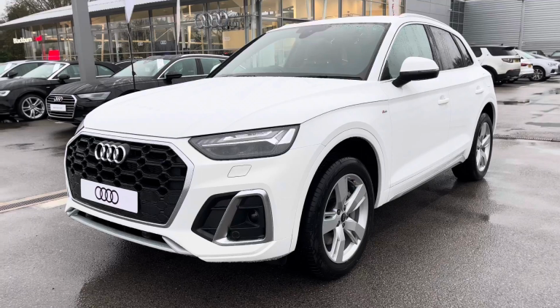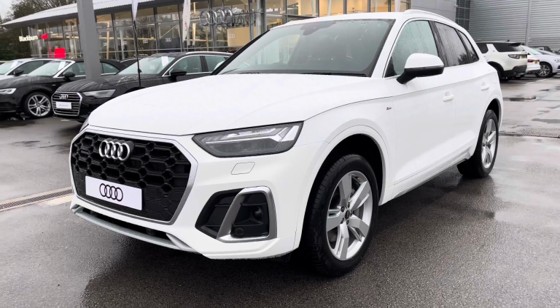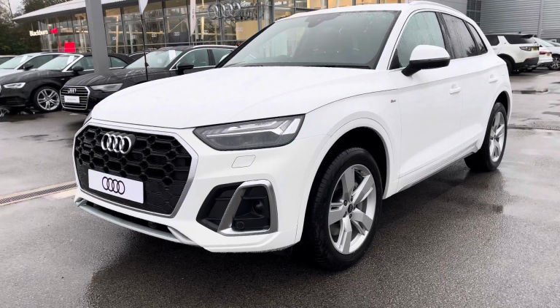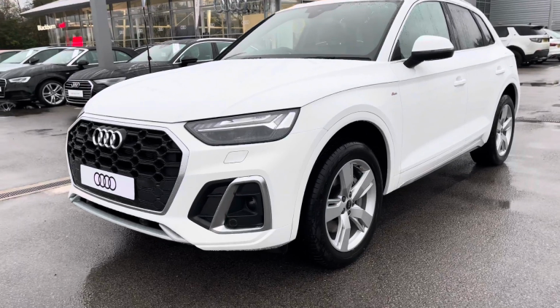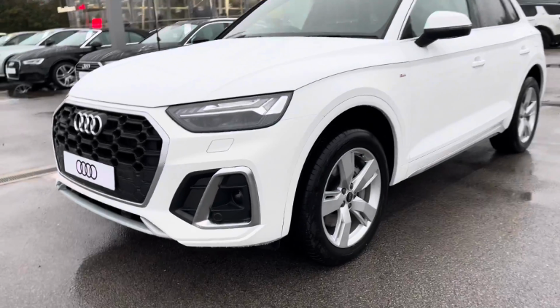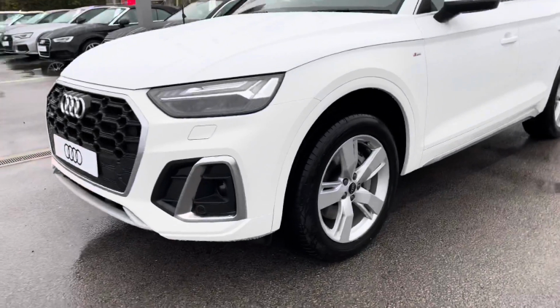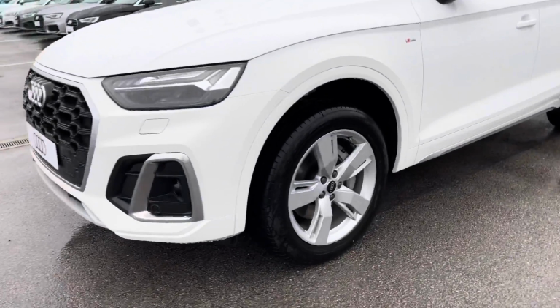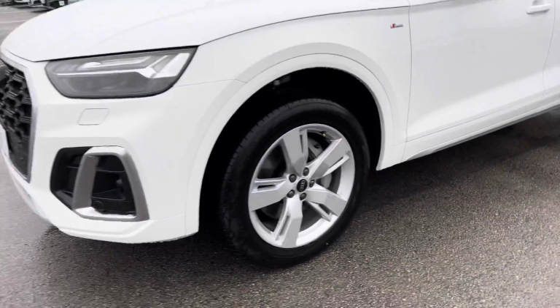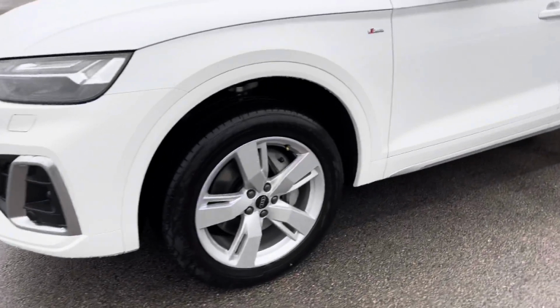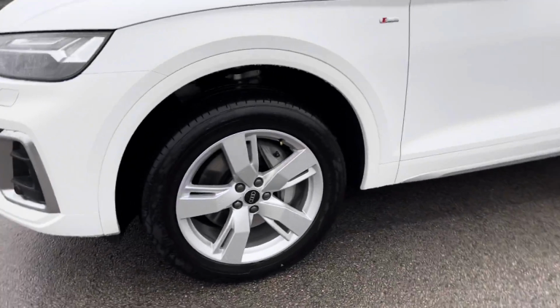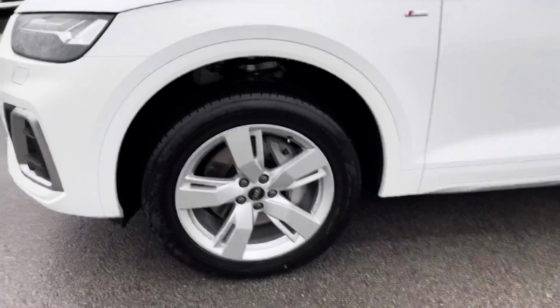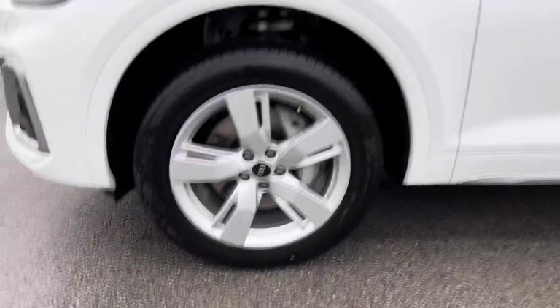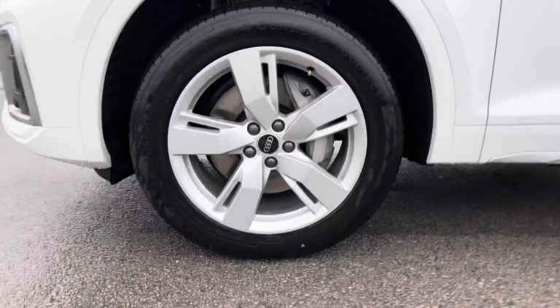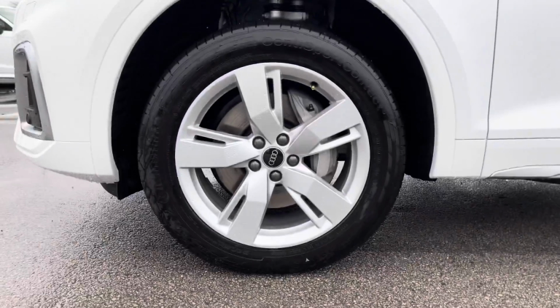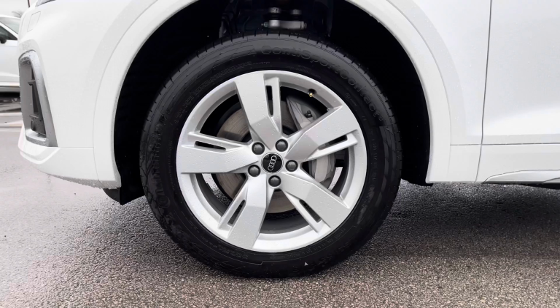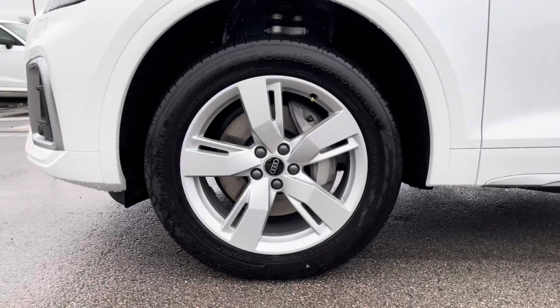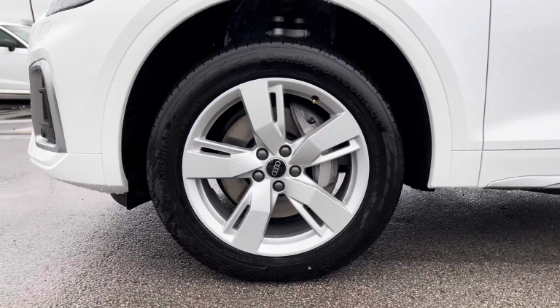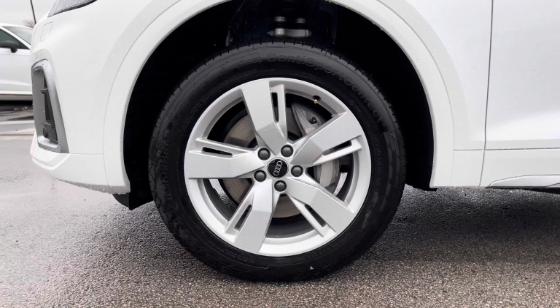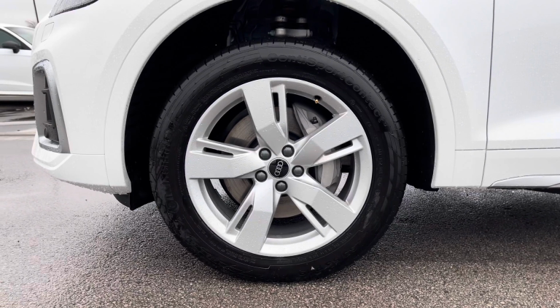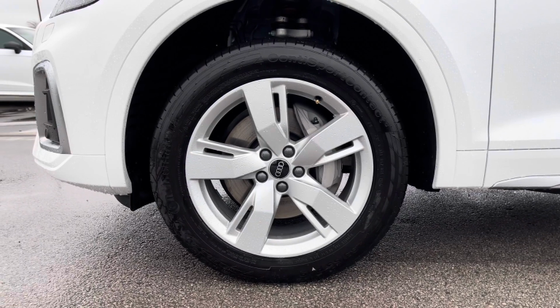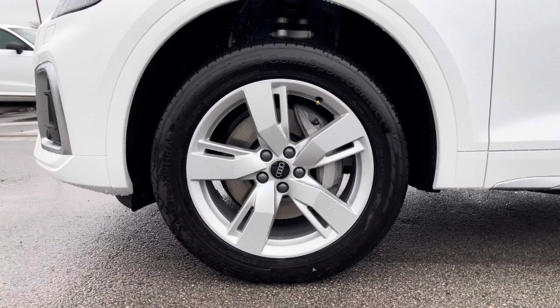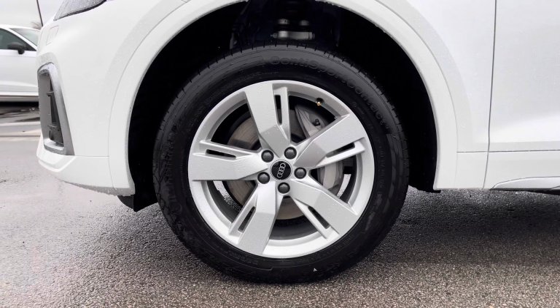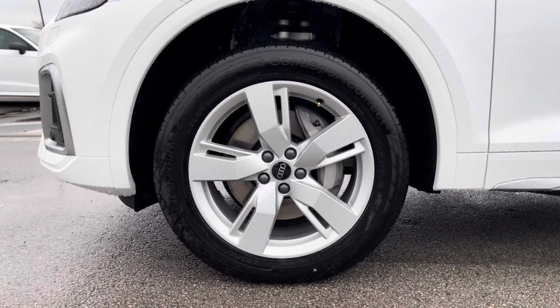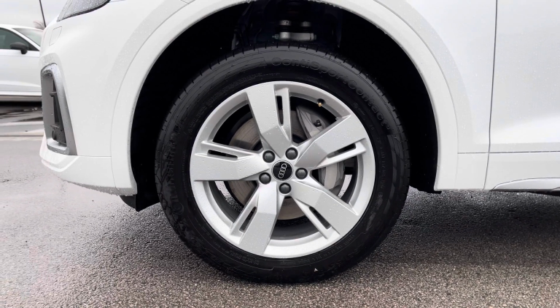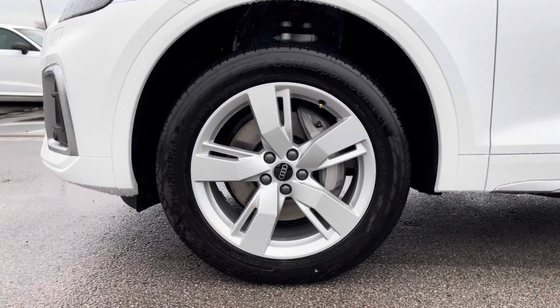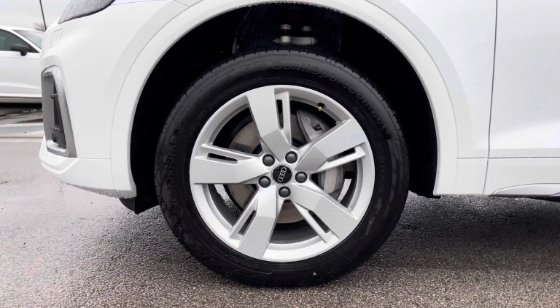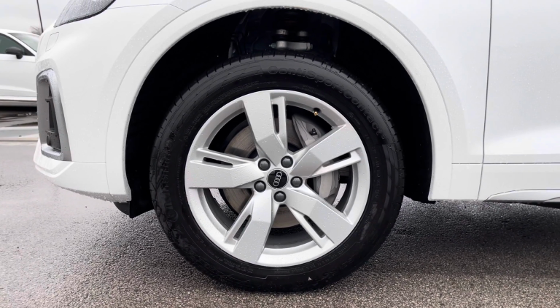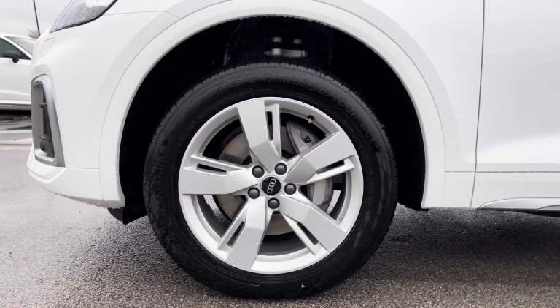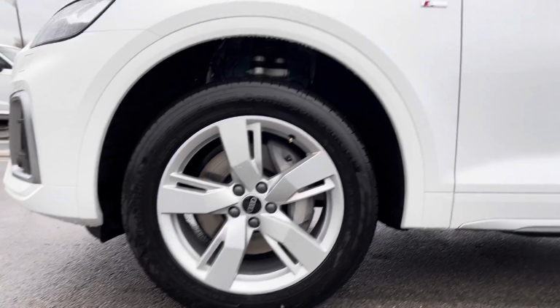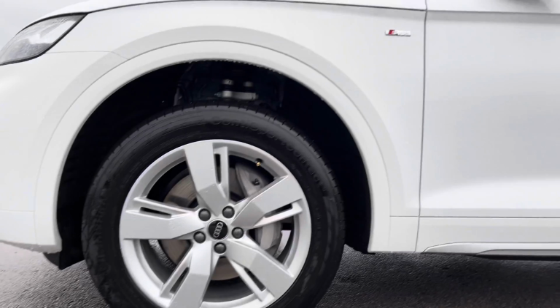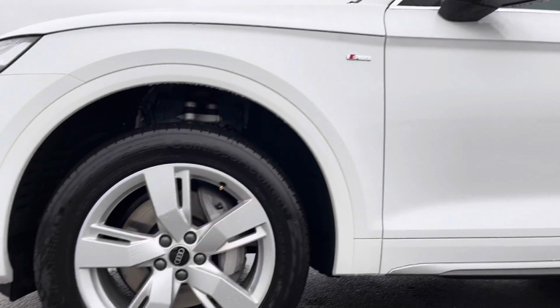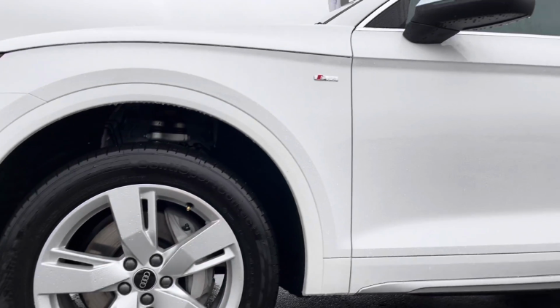Moving round to the side of the car, we have the 19 inch 5 twin spoke star design diamond cut finish alloy wheels which really set this car apart from others on the road and contrast really nicely against the white paint.